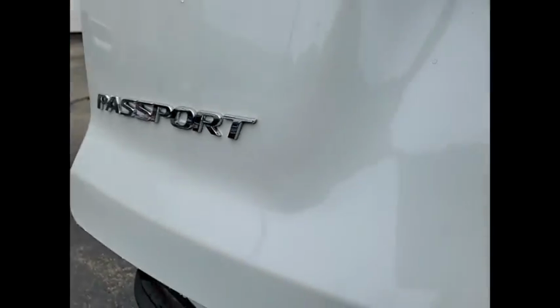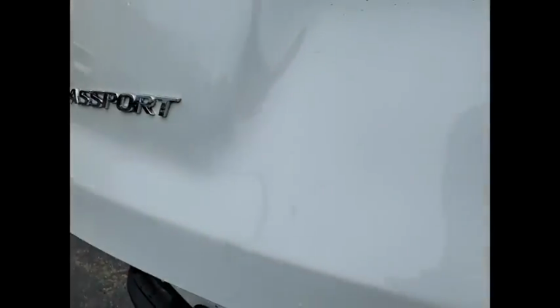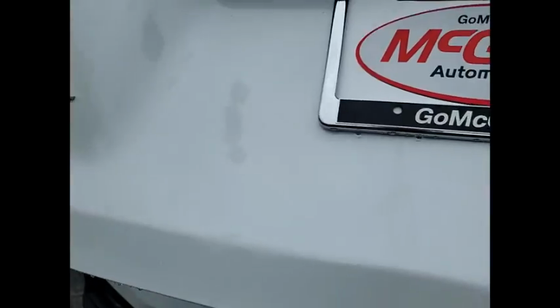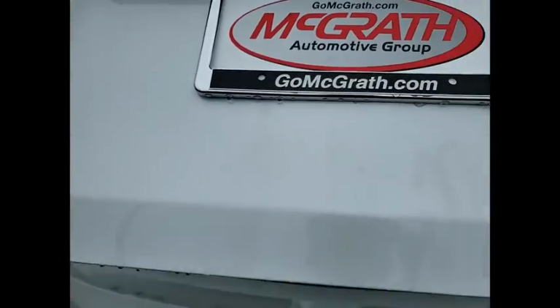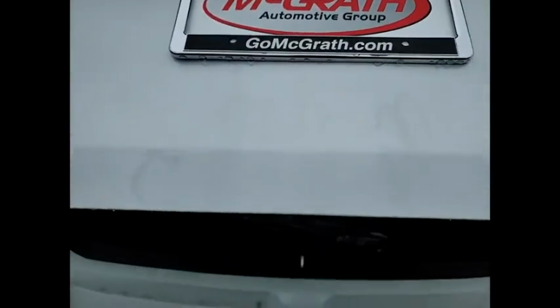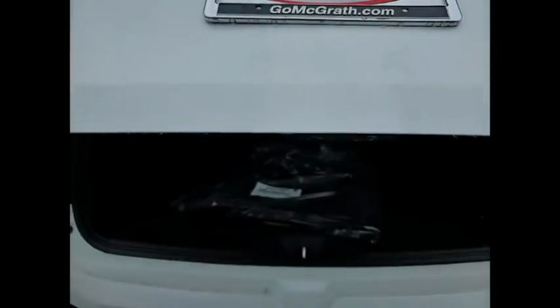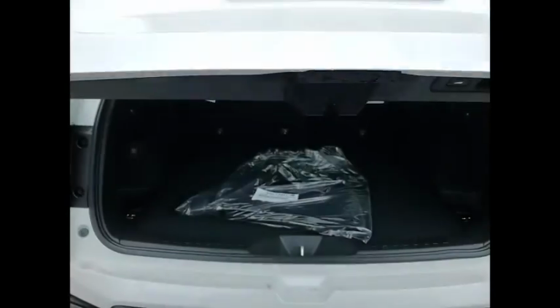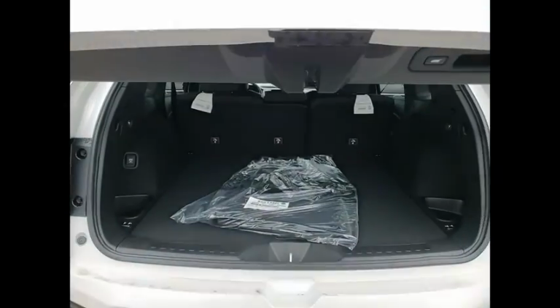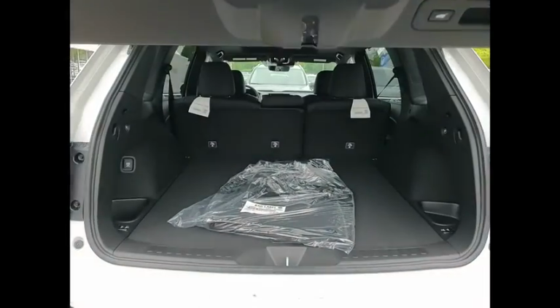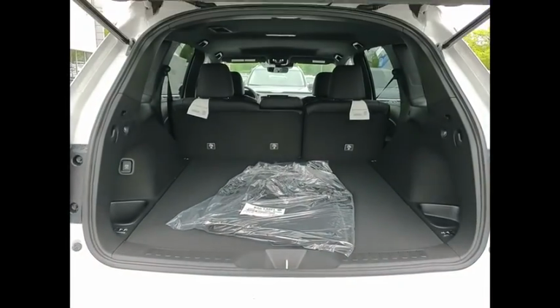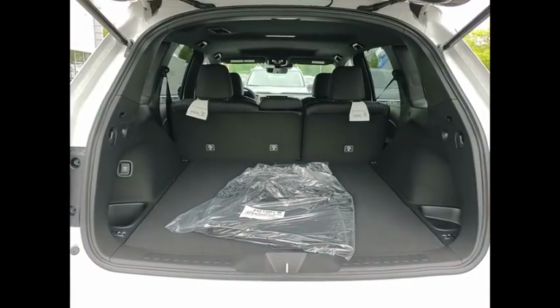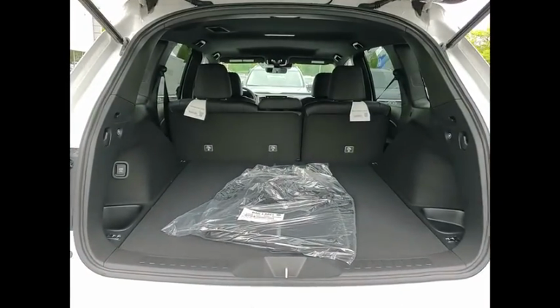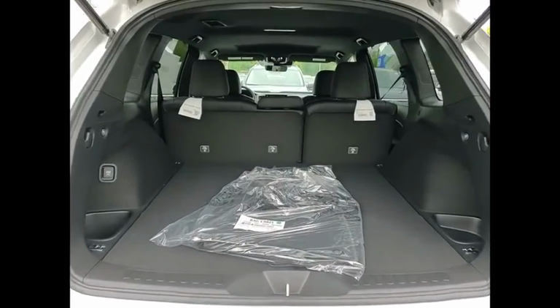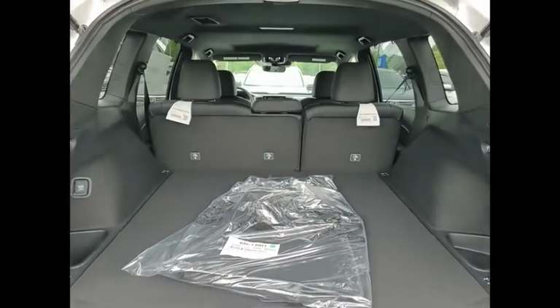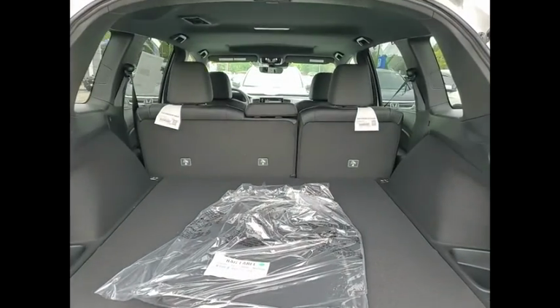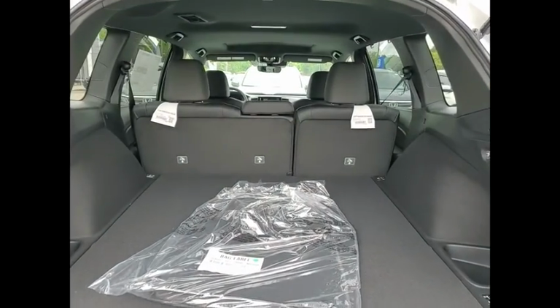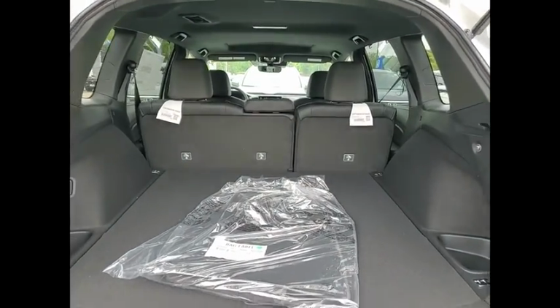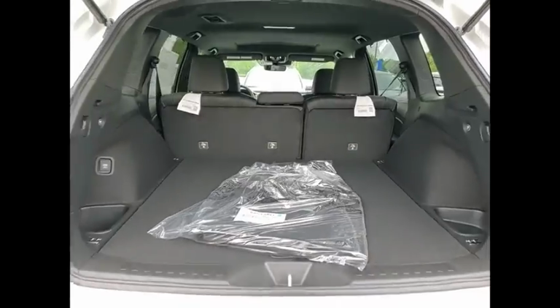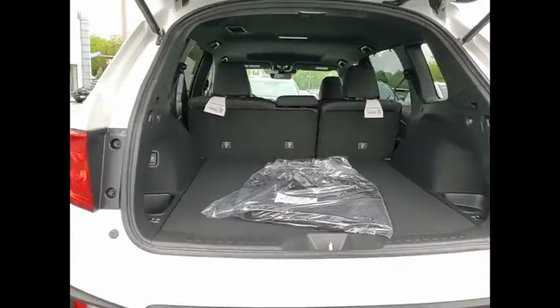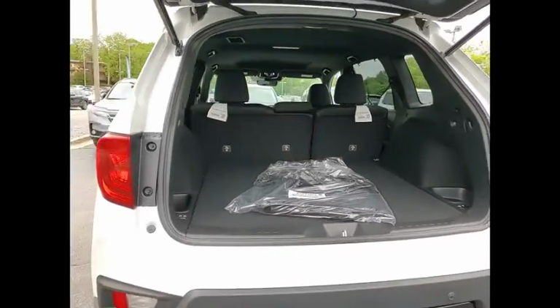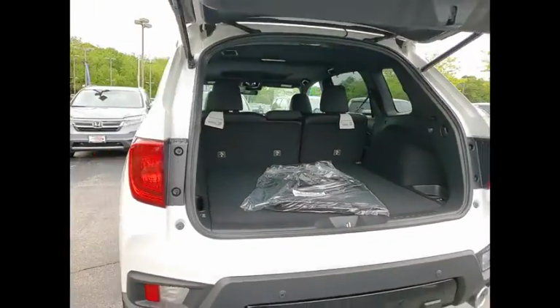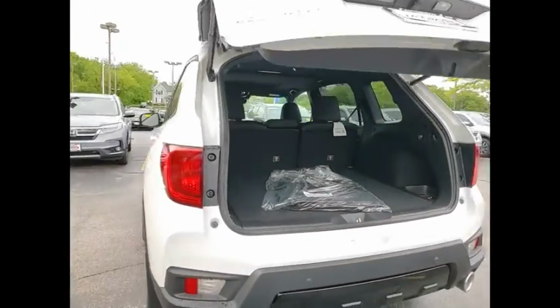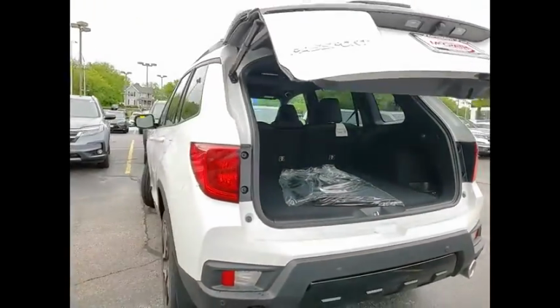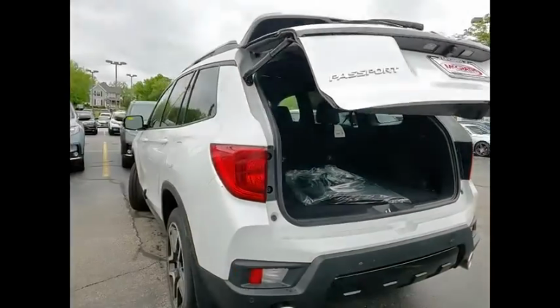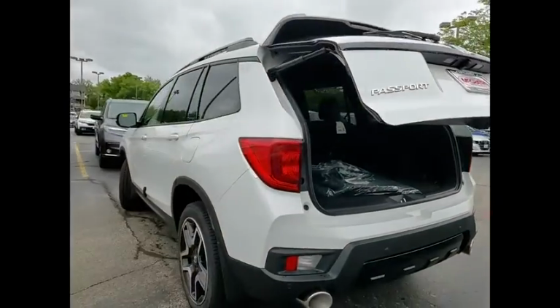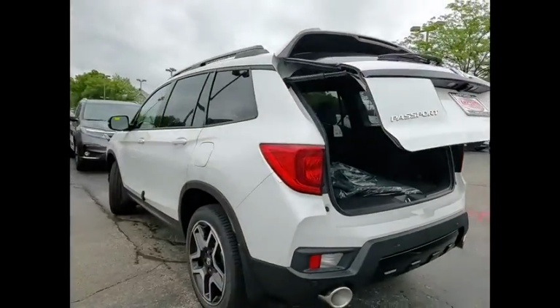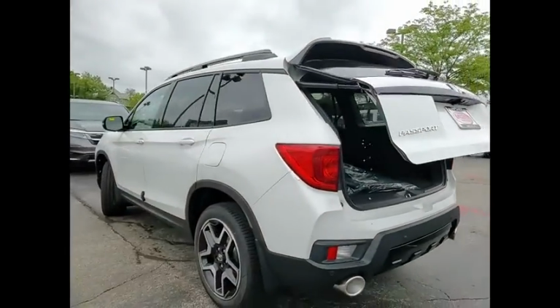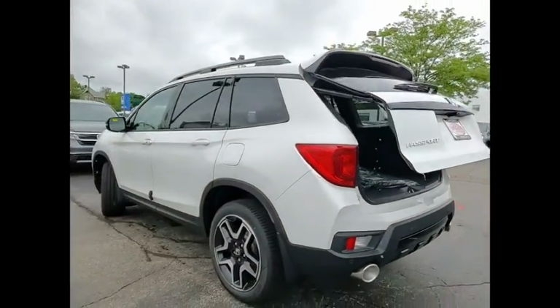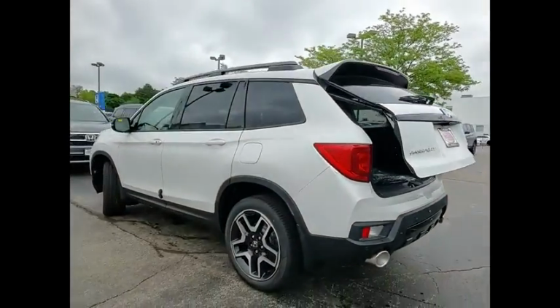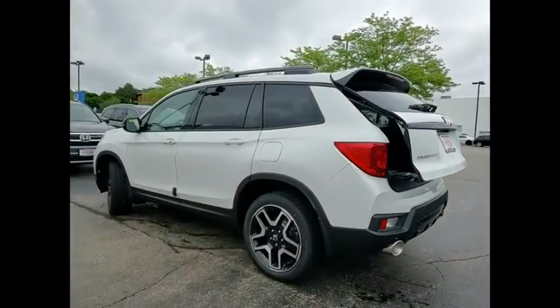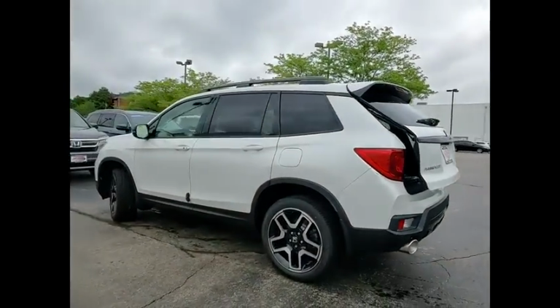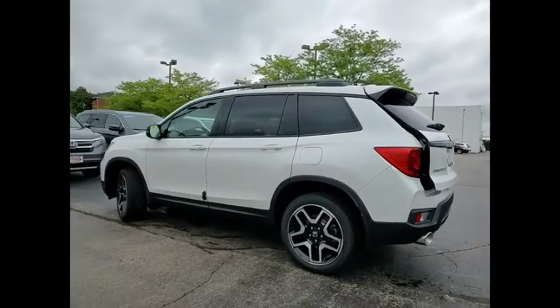Tire pressure monitor, blind spot monitor, heated mirrors, all-wheel drive, aluminum wheels, rear spoiler, remote engine start, power liftgate, brake assist, traction control.